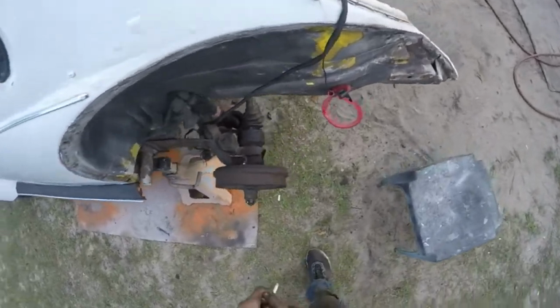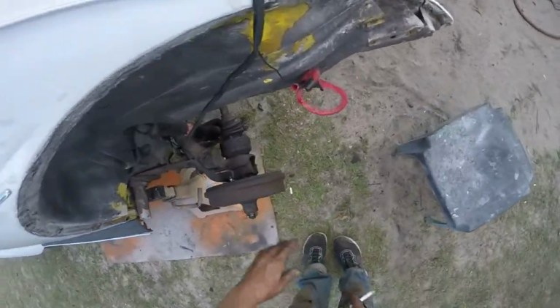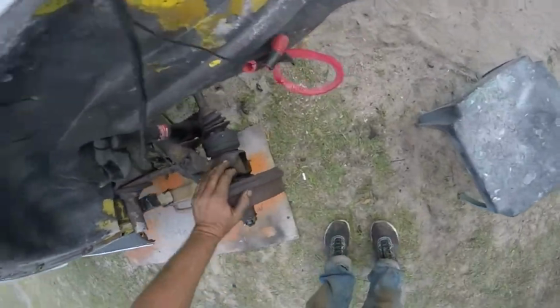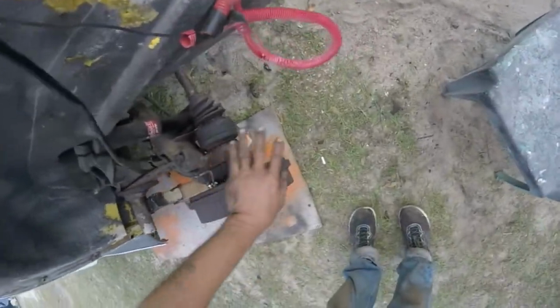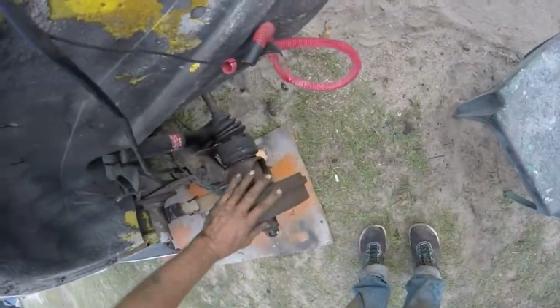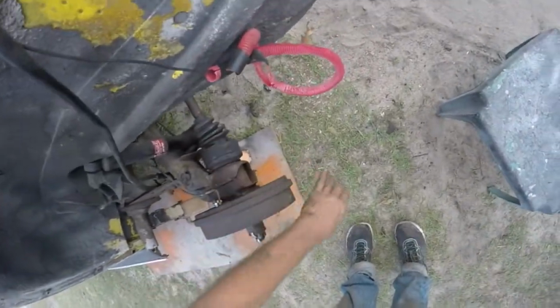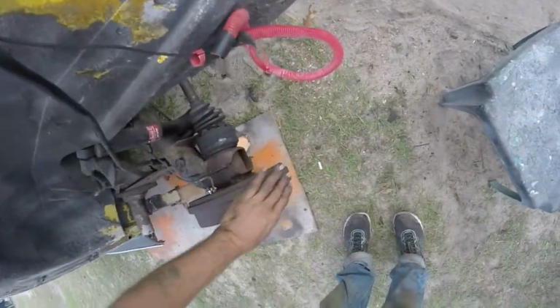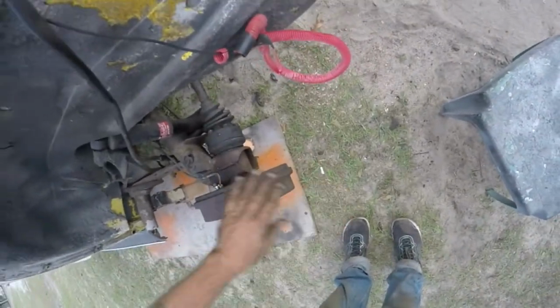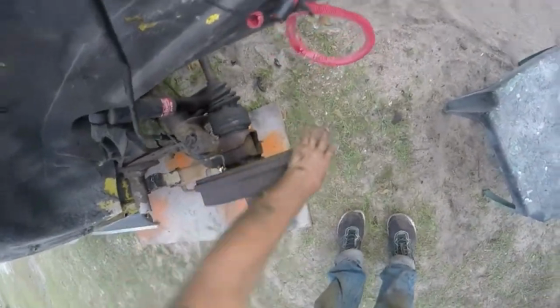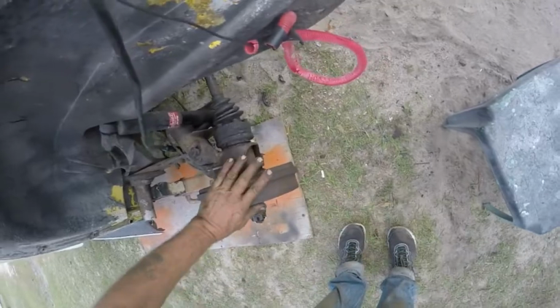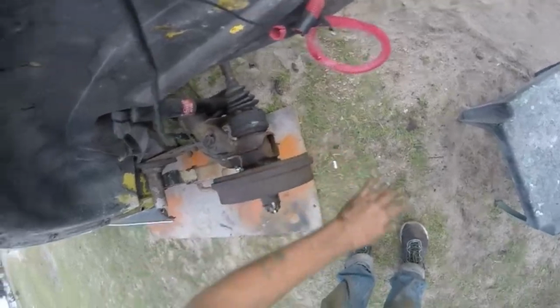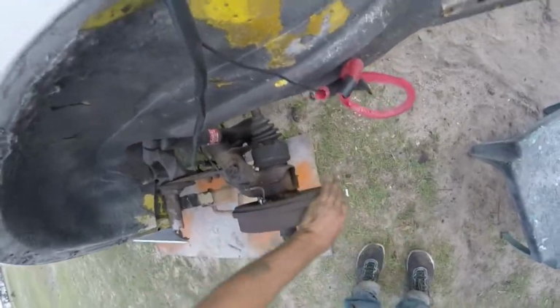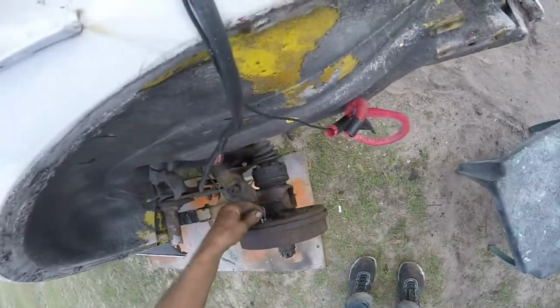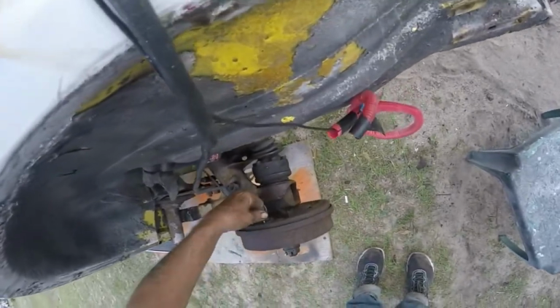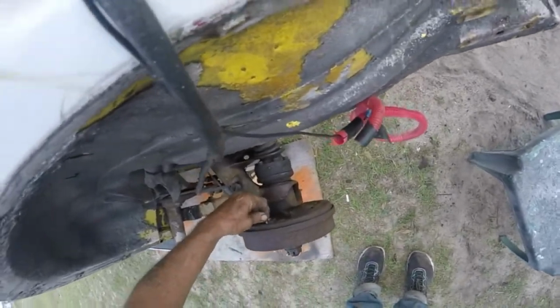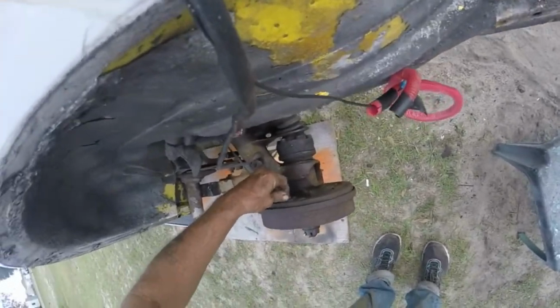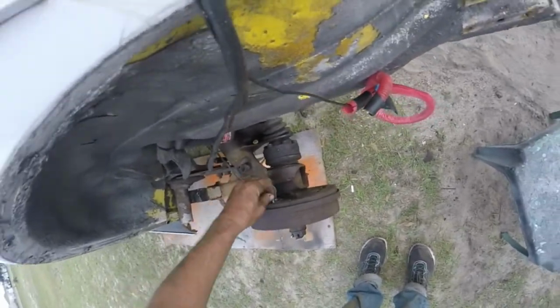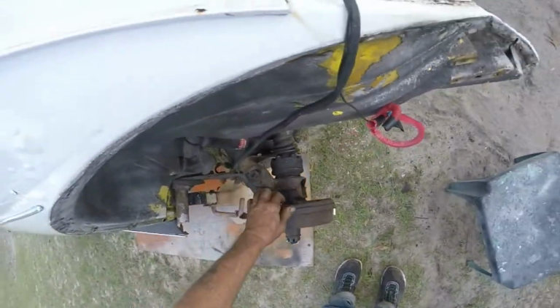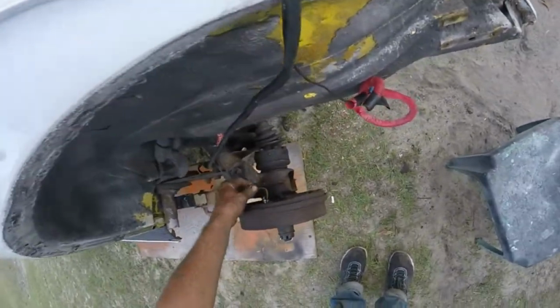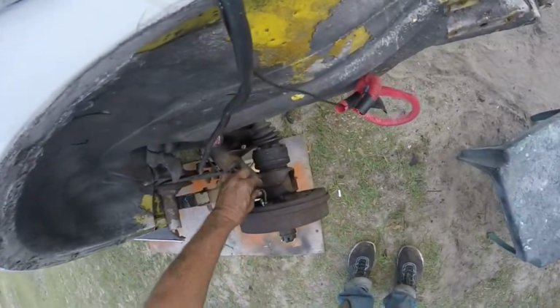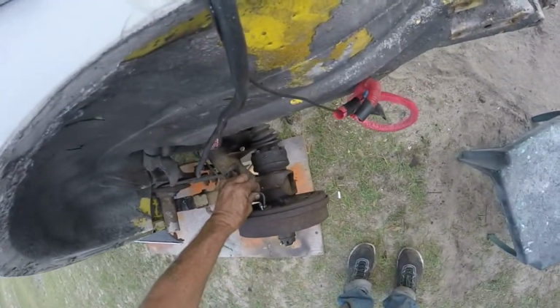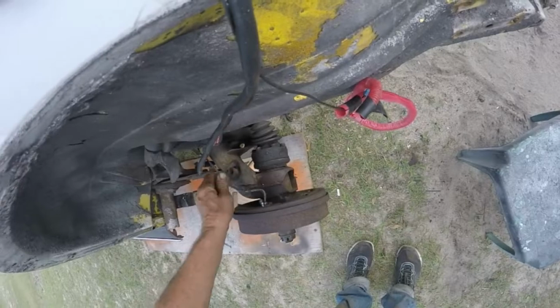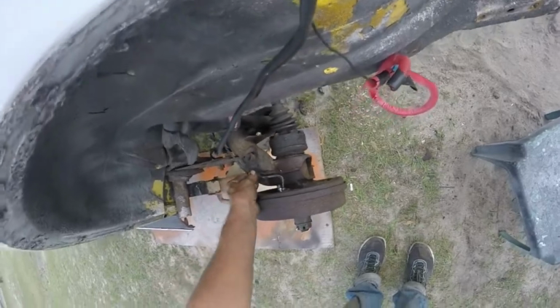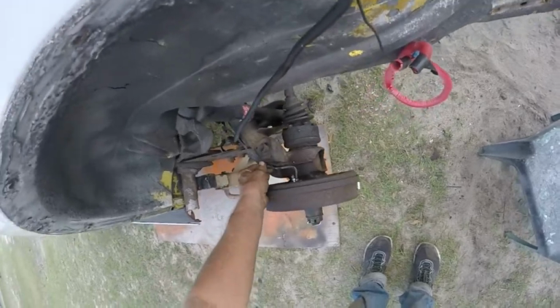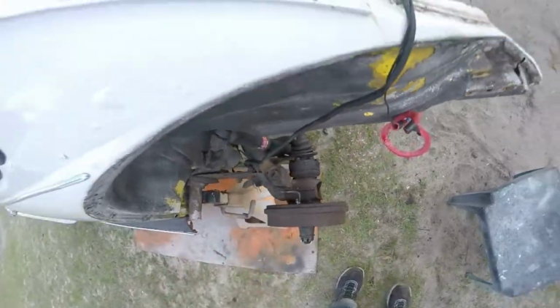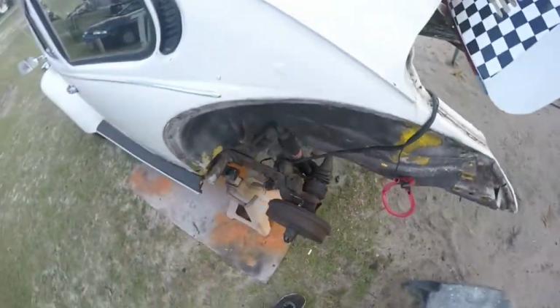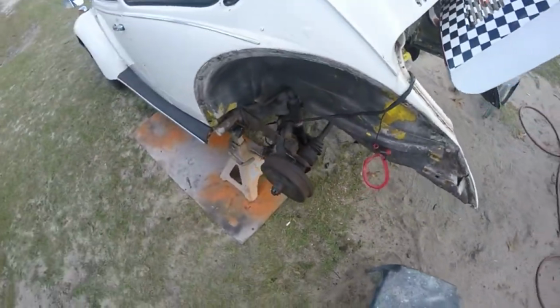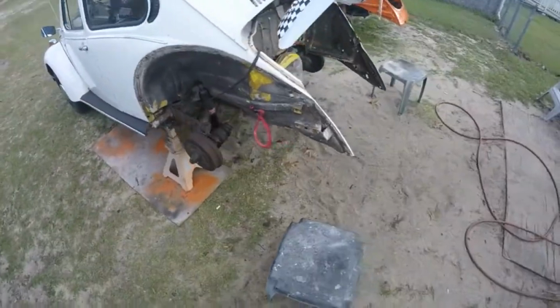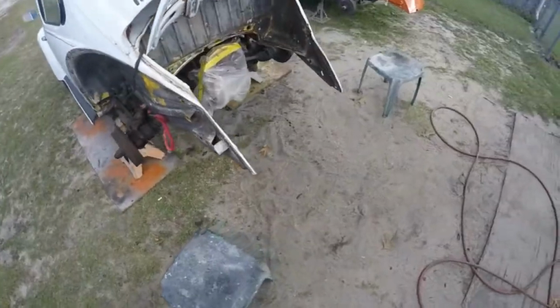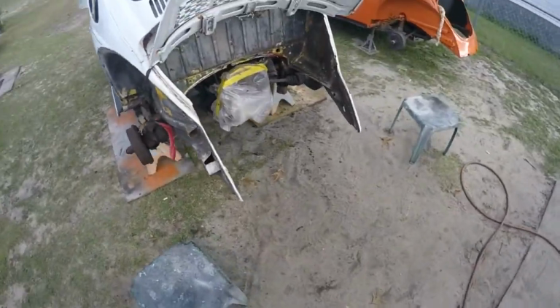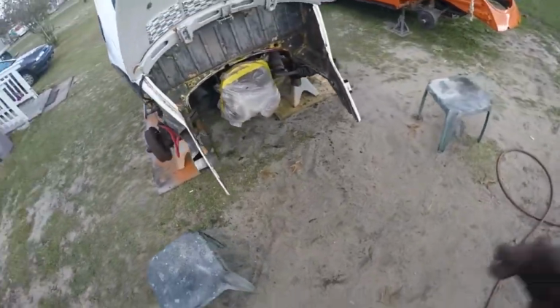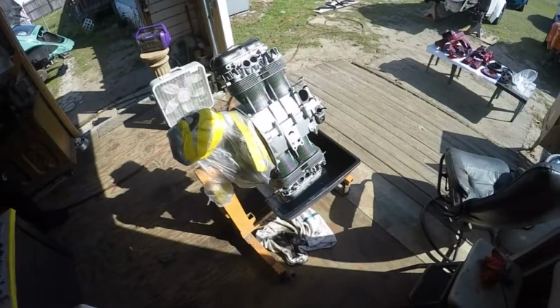I did finish the bearing in here and I put brand new shoes and wheel cylinder in there — see my nice little bleeder valve. Had a hell of a time getting this line off but I managed, so that's what we got there.